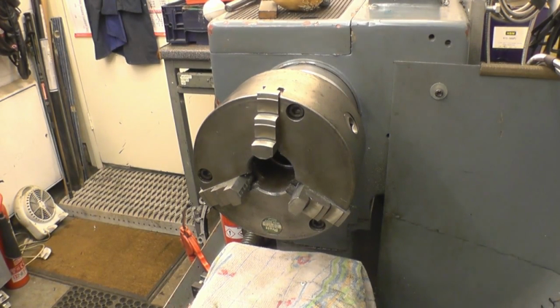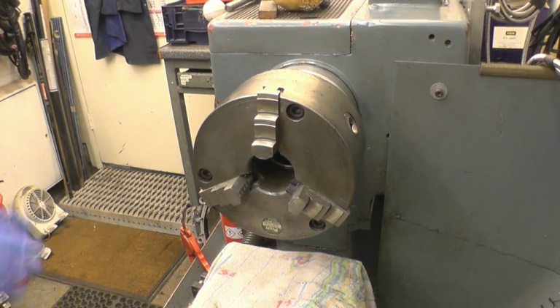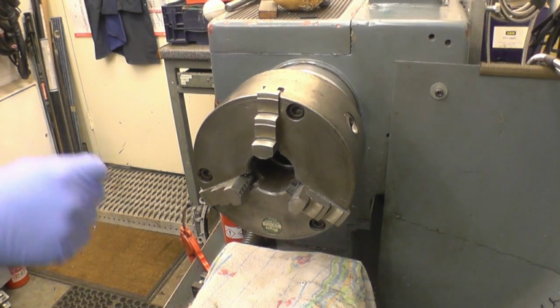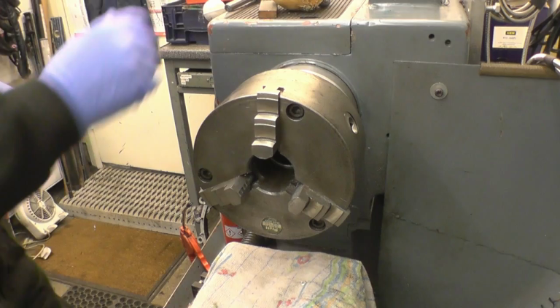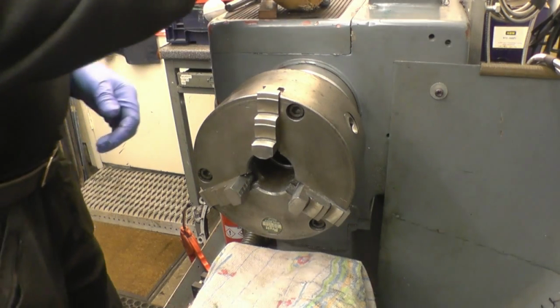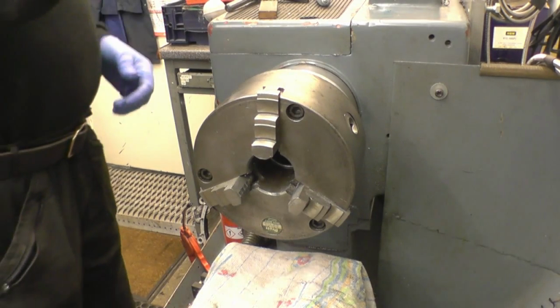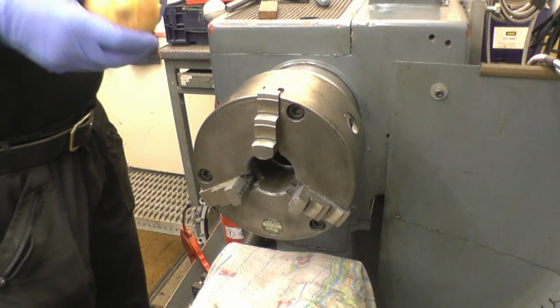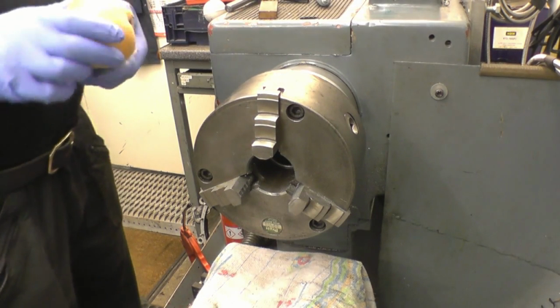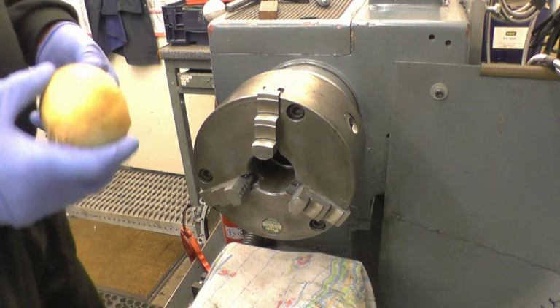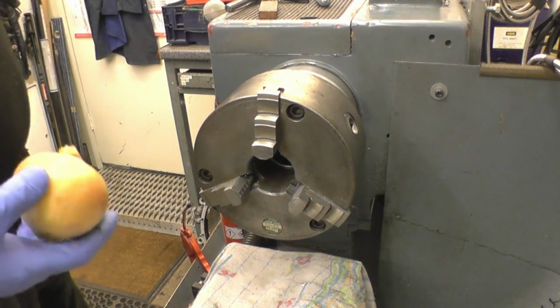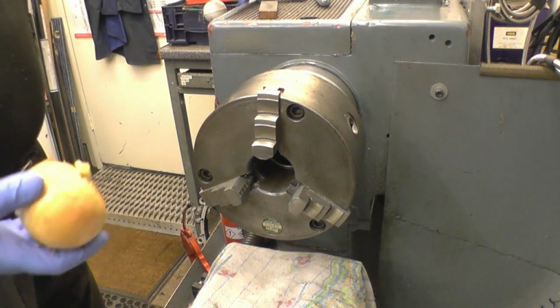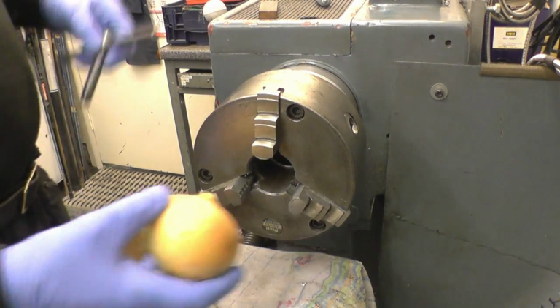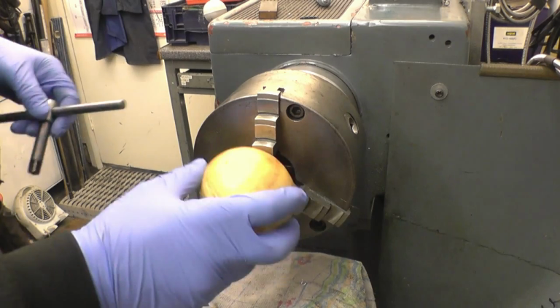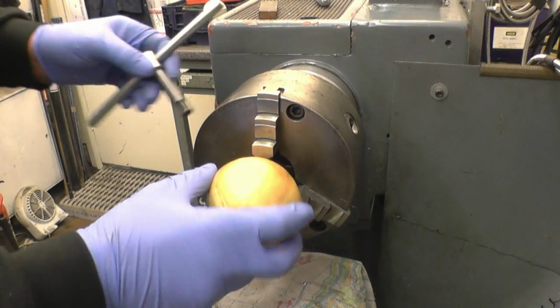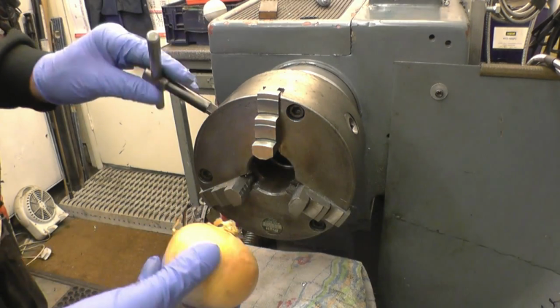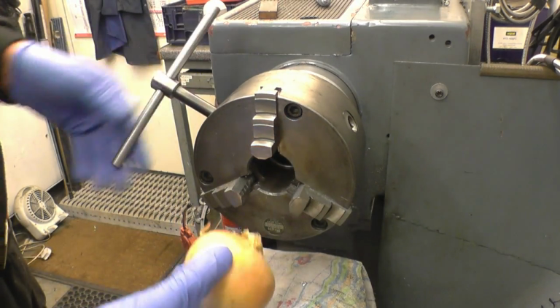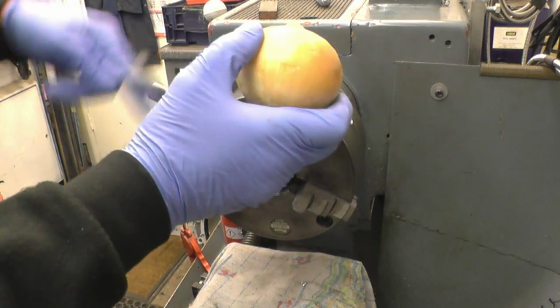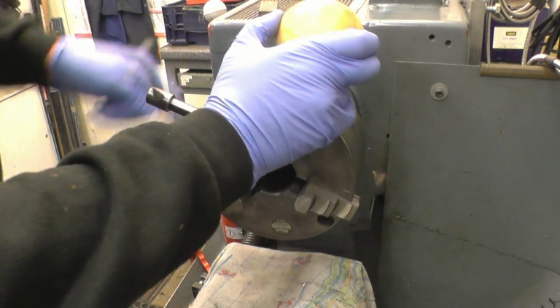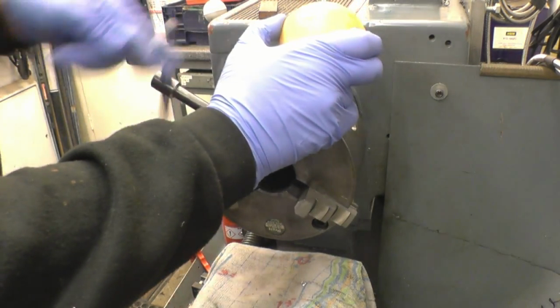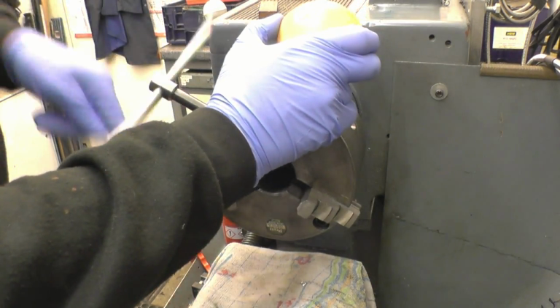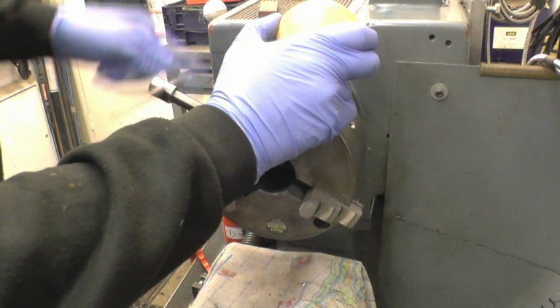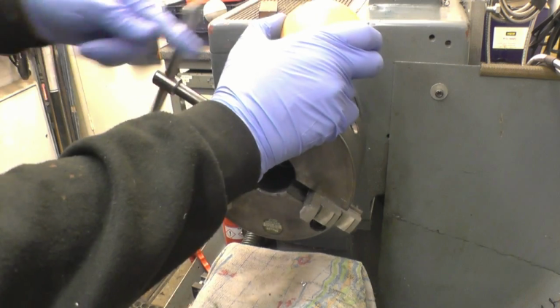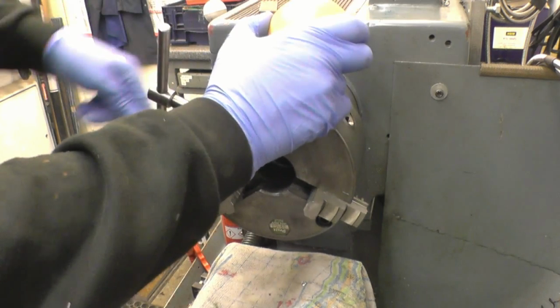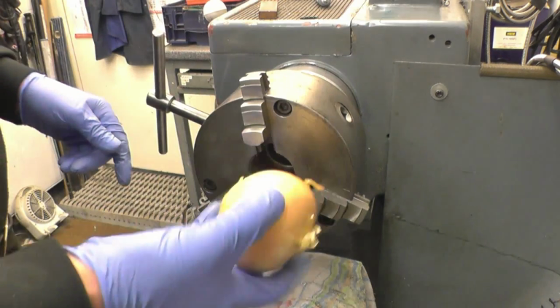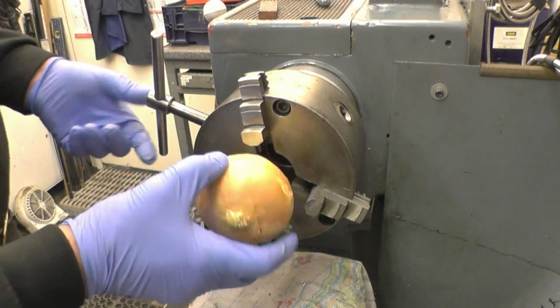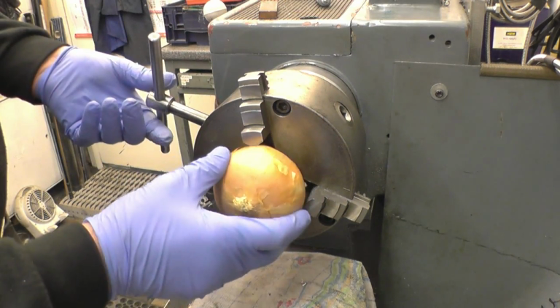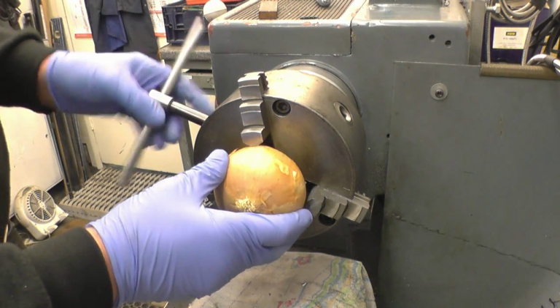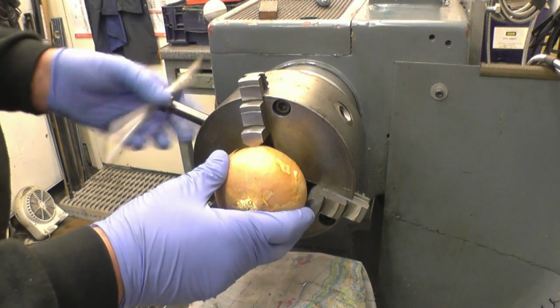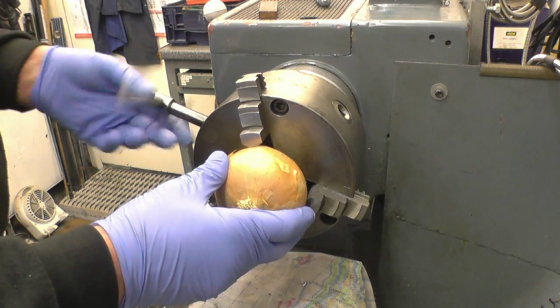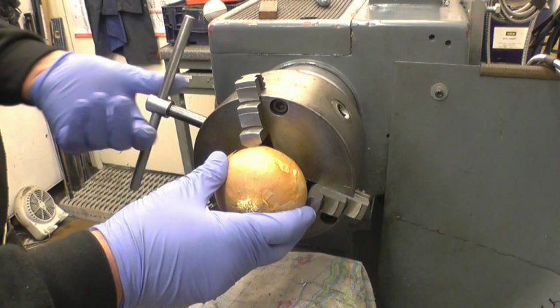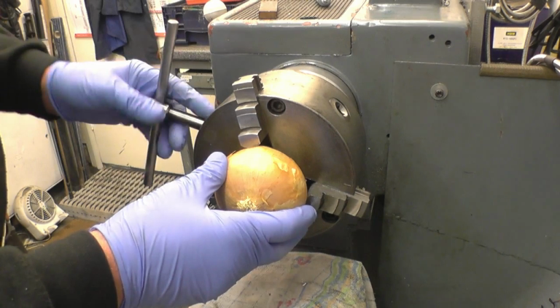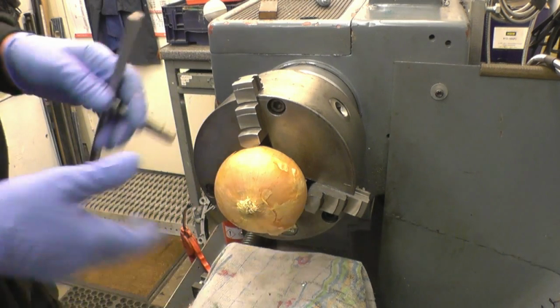I've had lots of problems in the past getting finely sliced onion or finely chopped onion. What I have to do is come out of the garage and see if I can find a better way of dicing an onion.